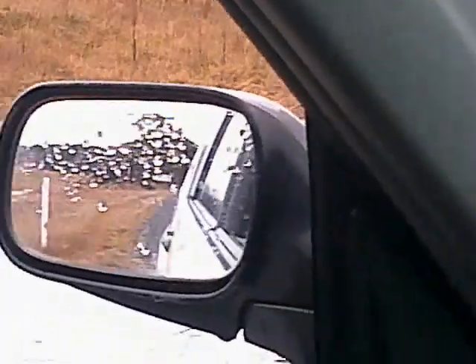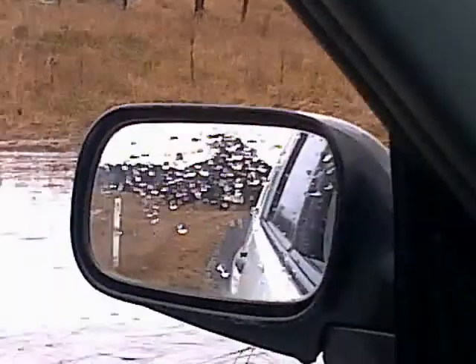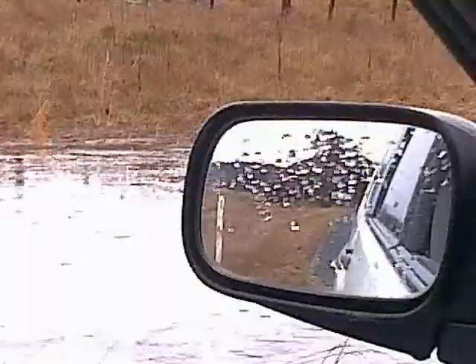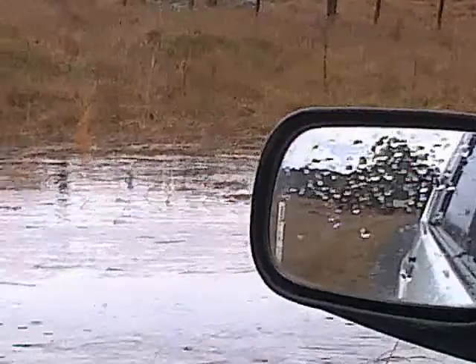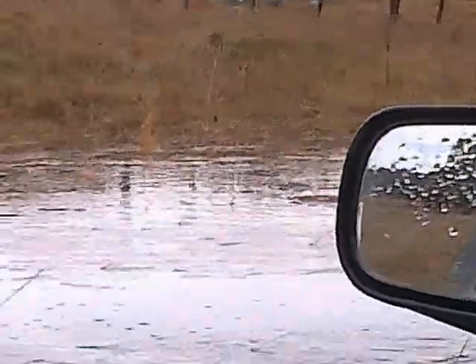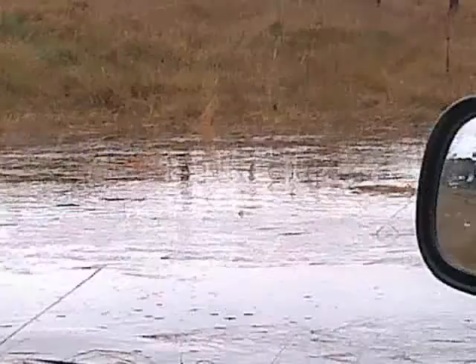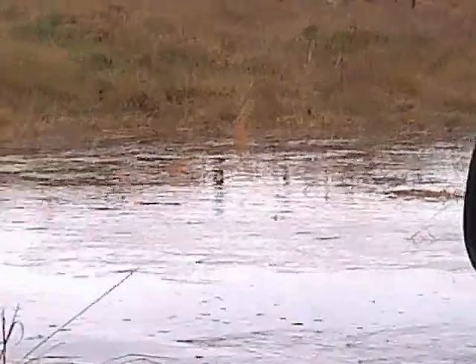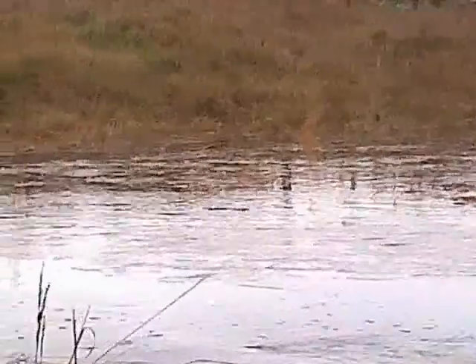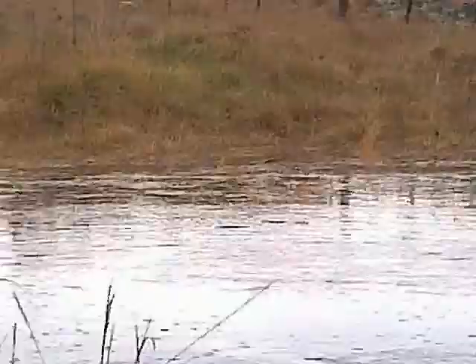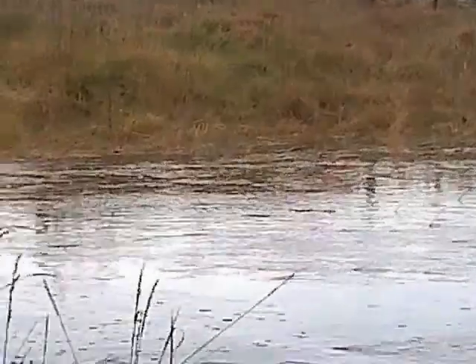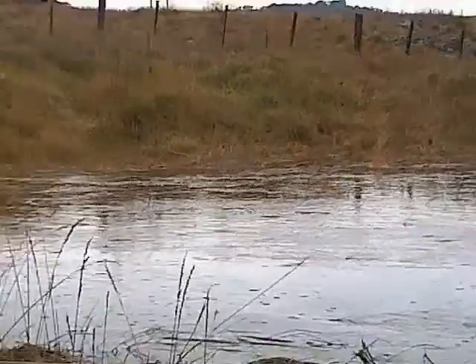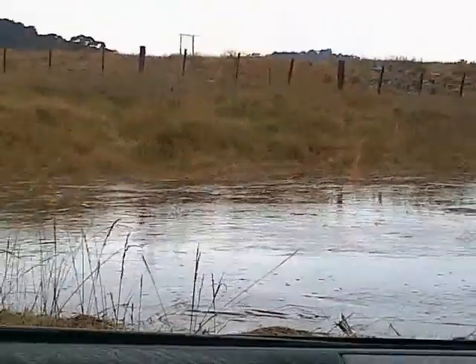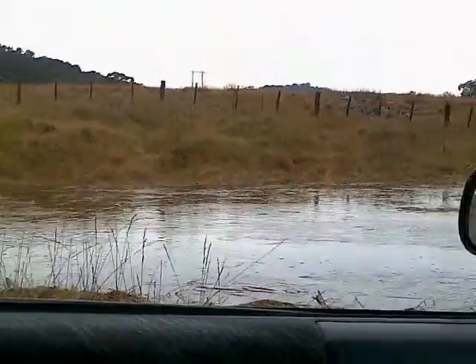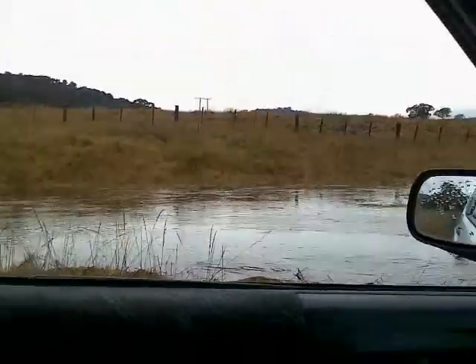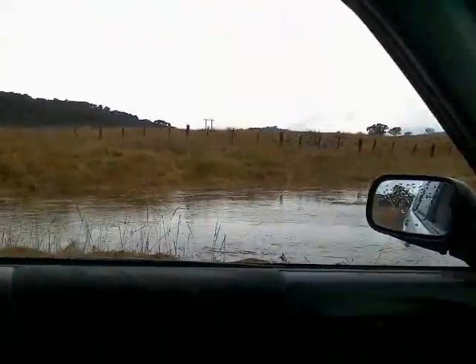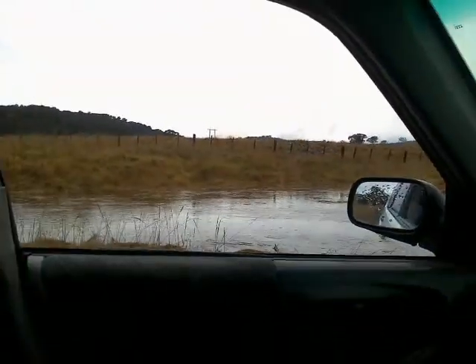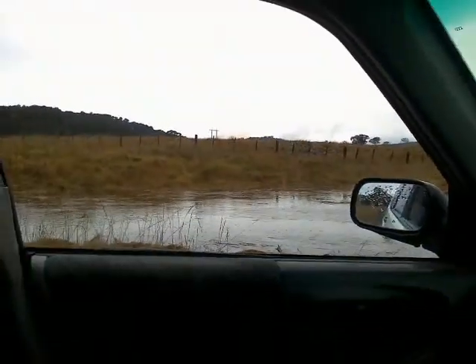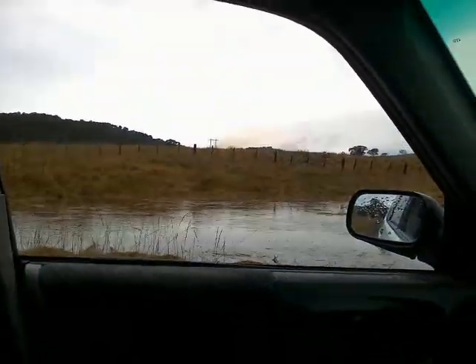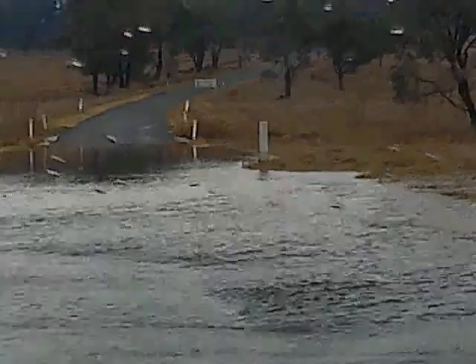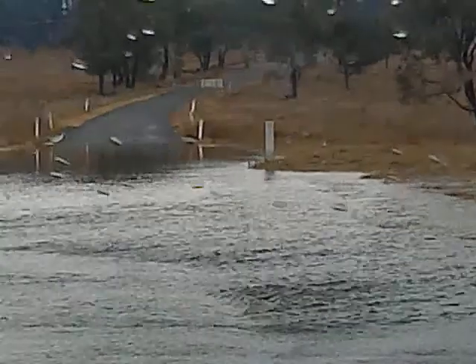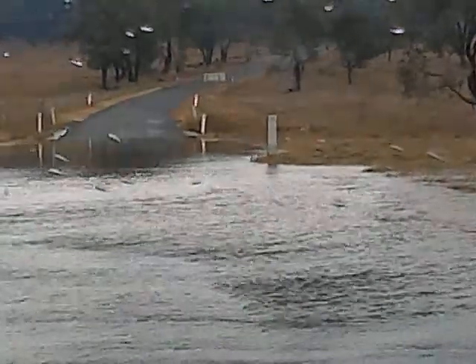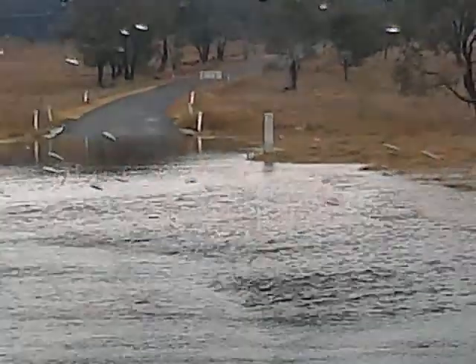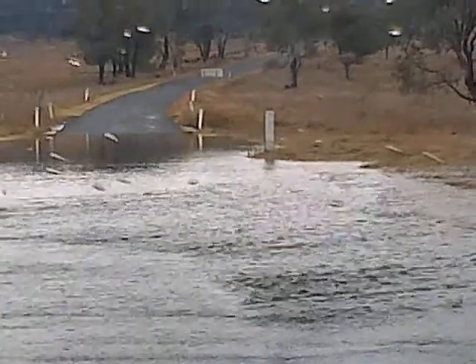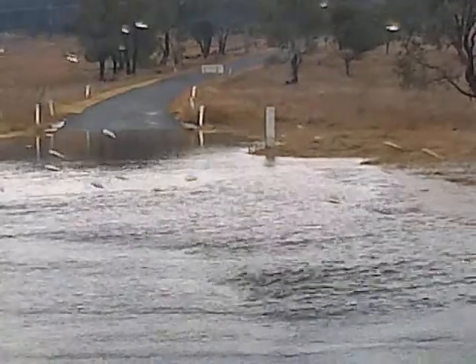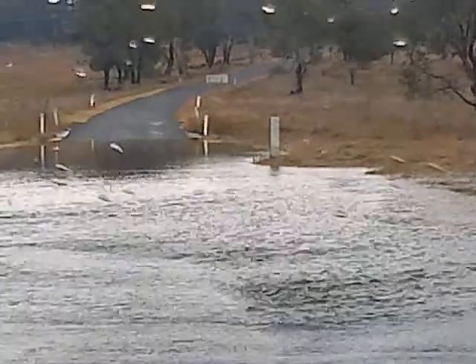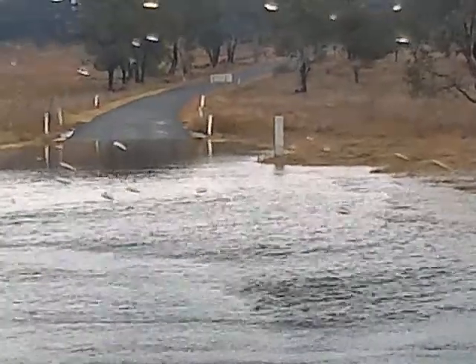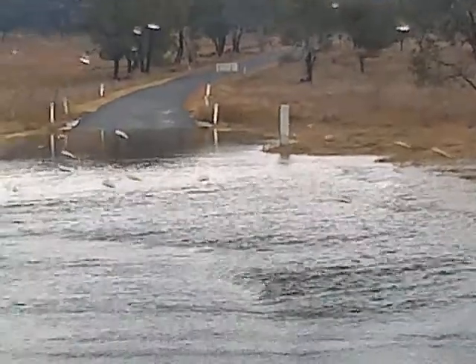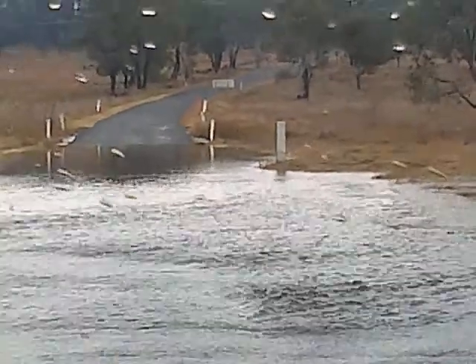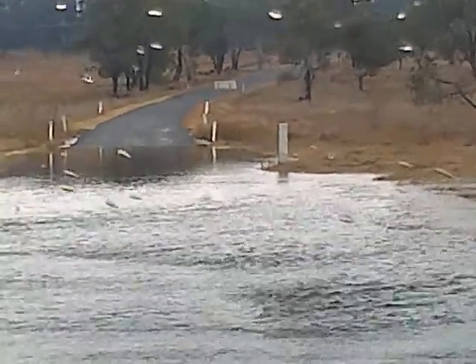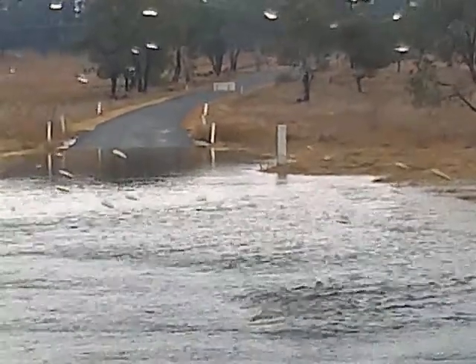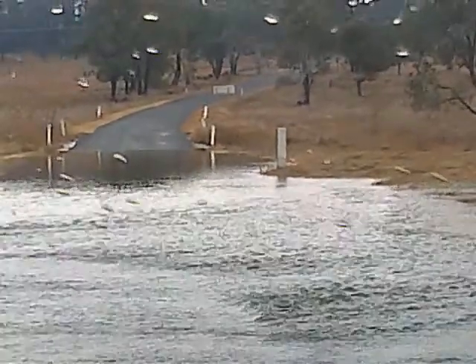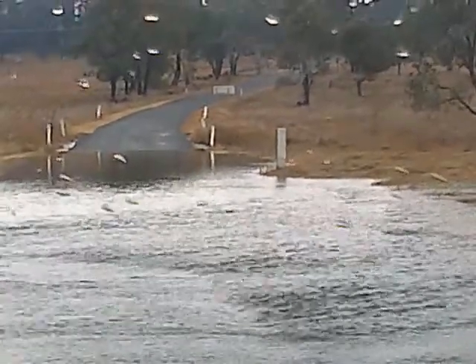So they reckon you're not supposed to cross creeks, but that's about a third of a metre, so let's give it a go.